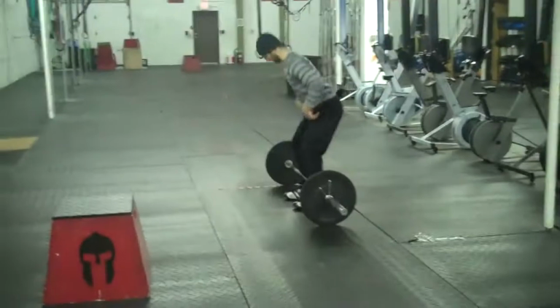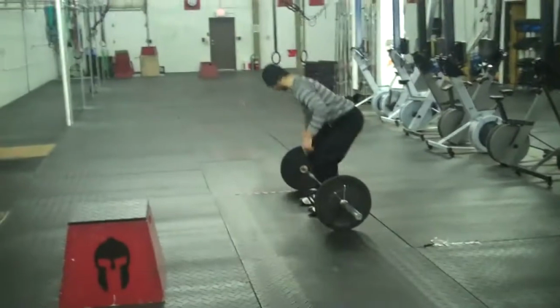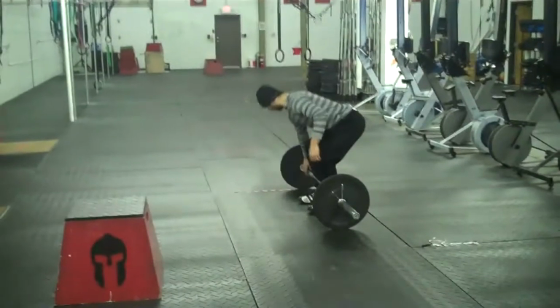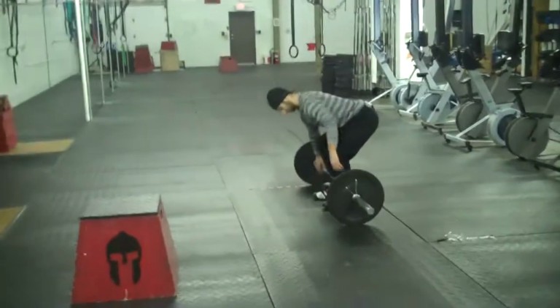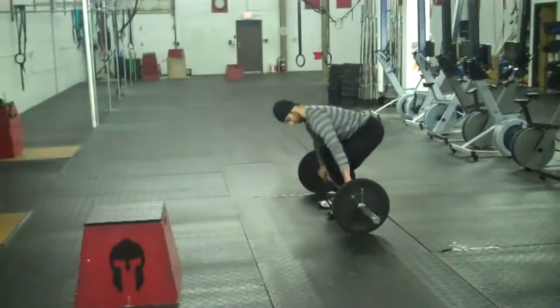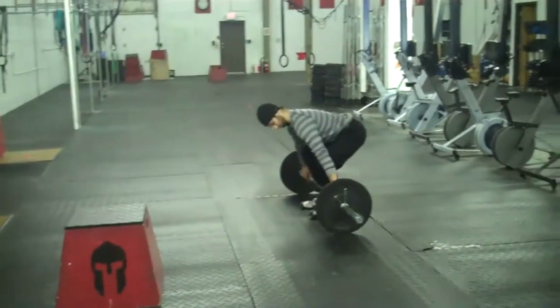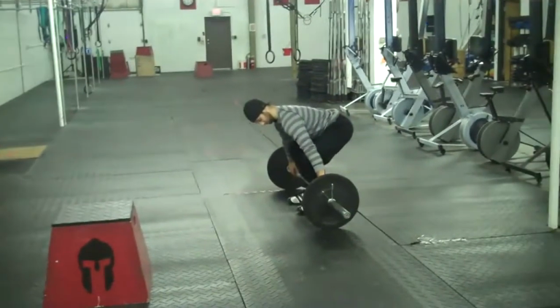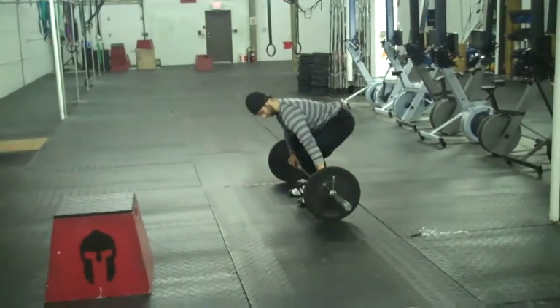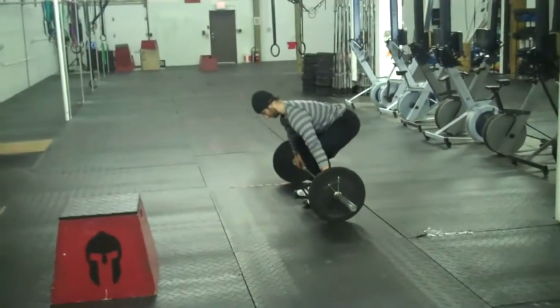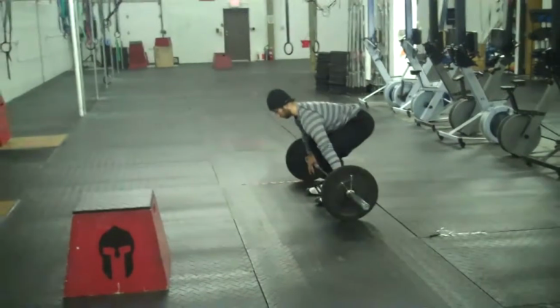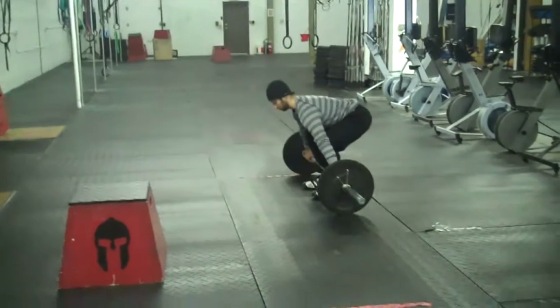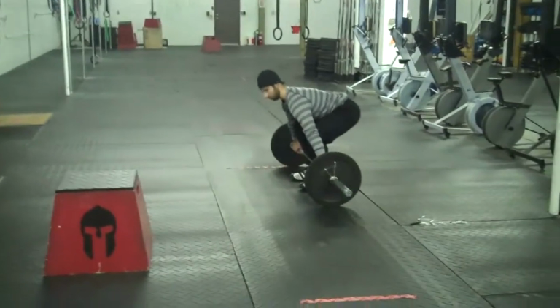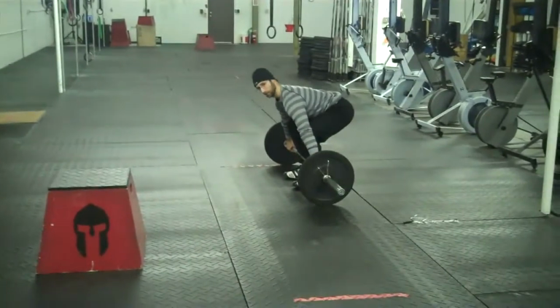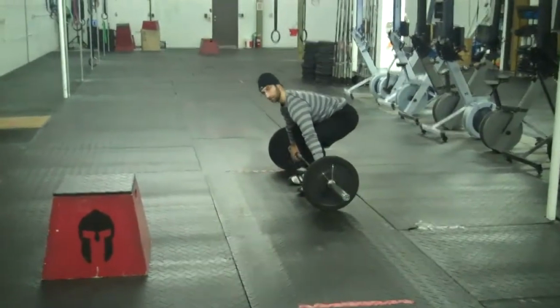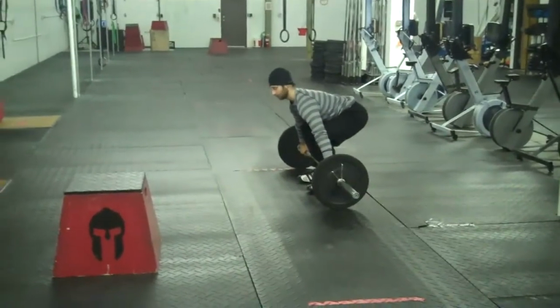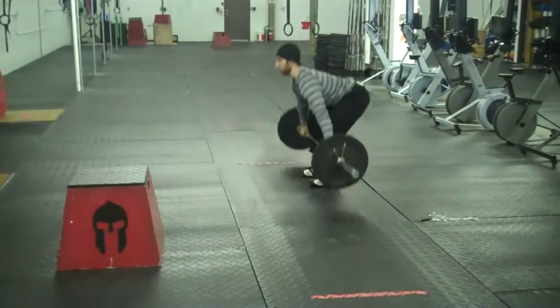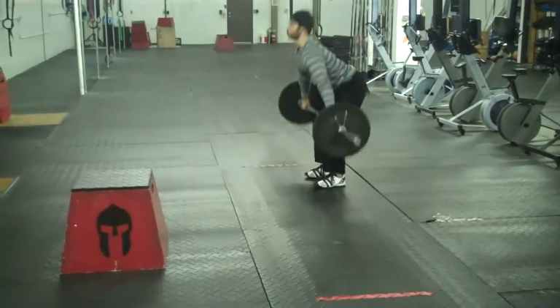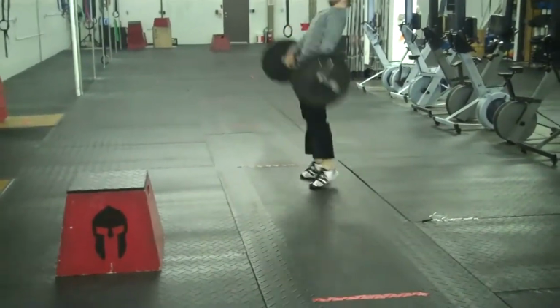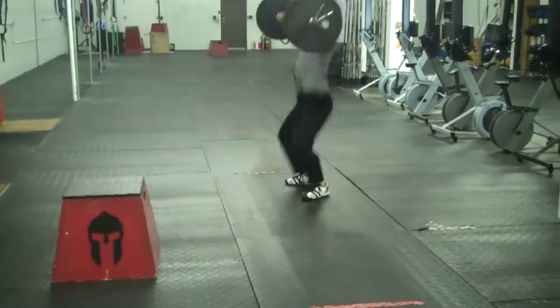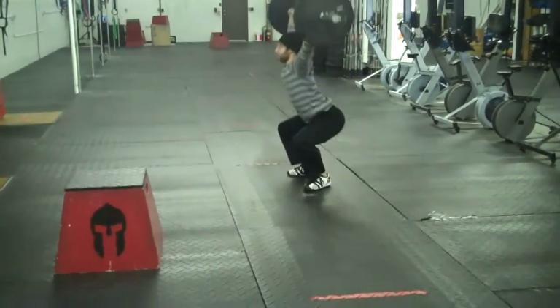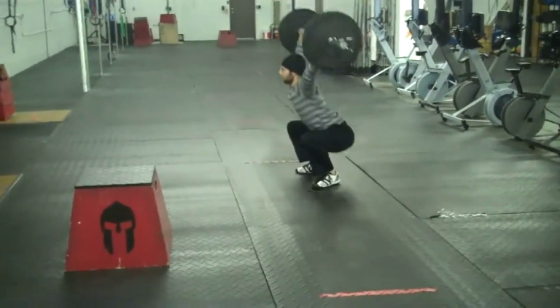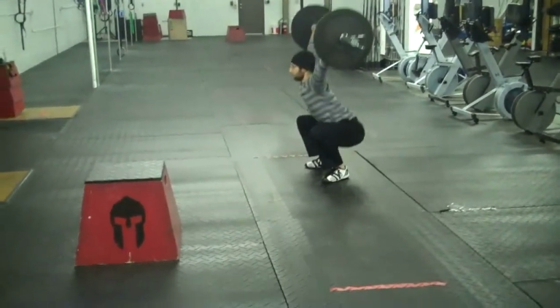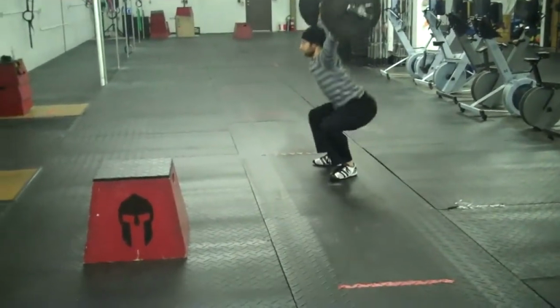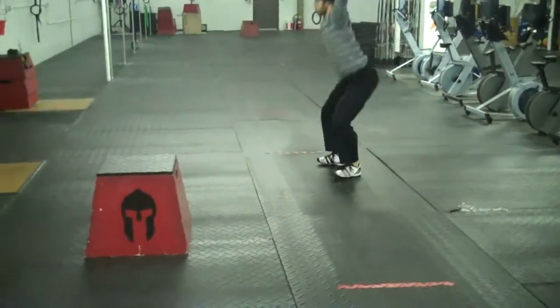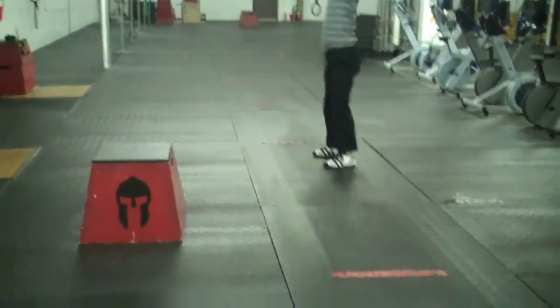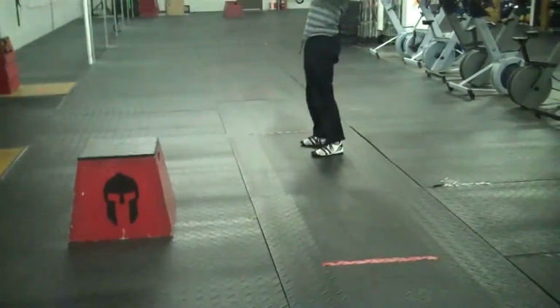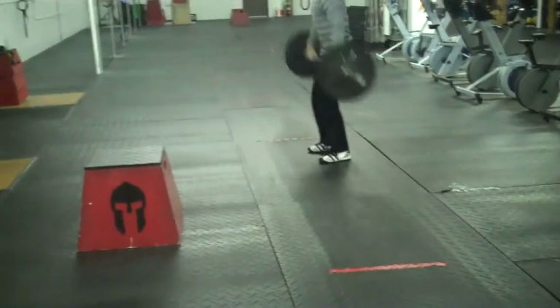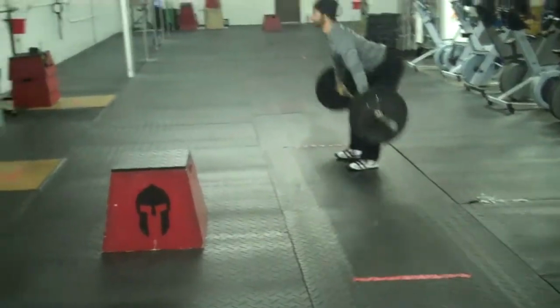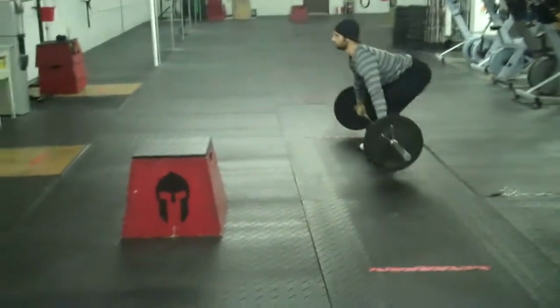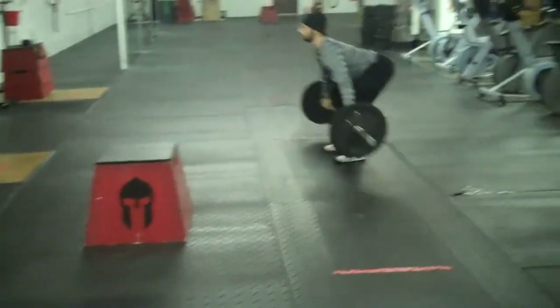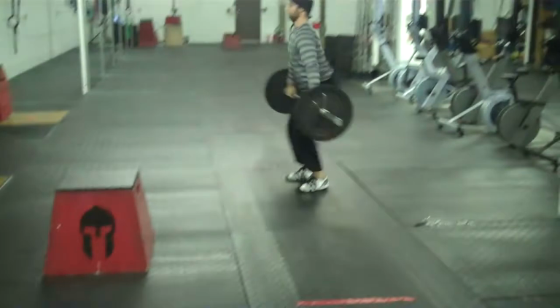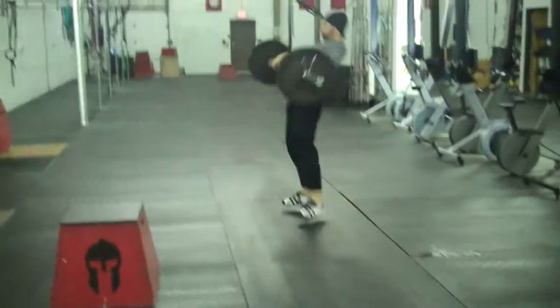Today we are at CrossFit Portsmith with Eric Morris, a great CrossFitter, testing the CrossFit trainers.